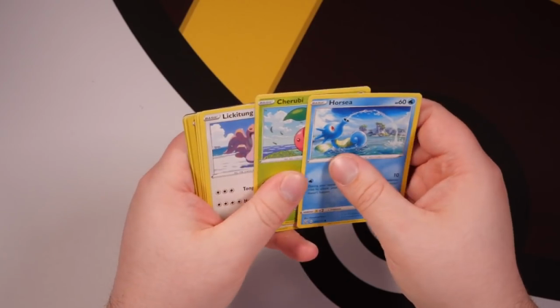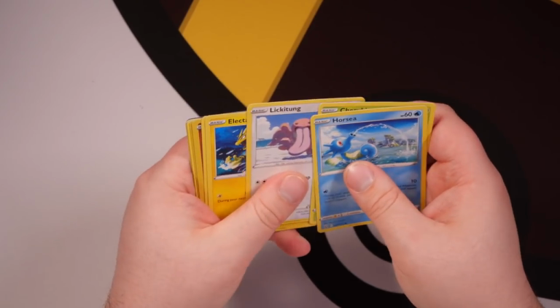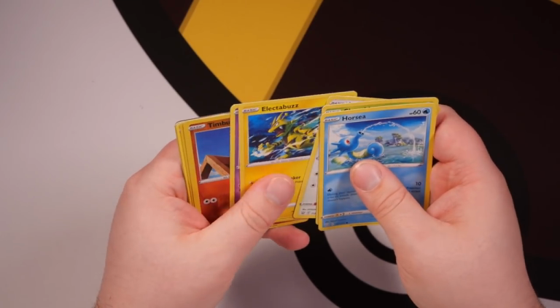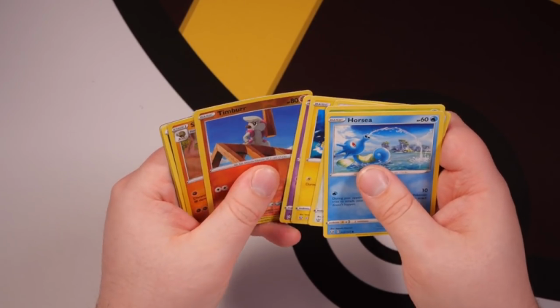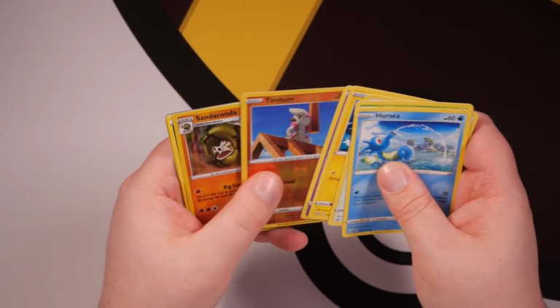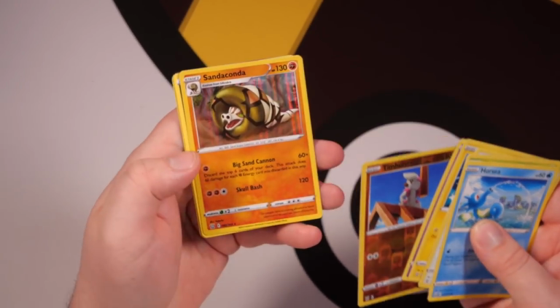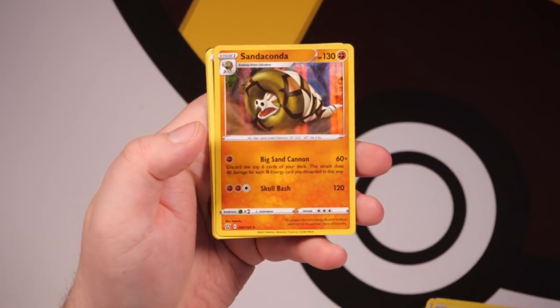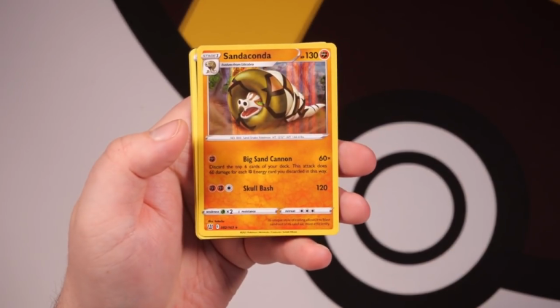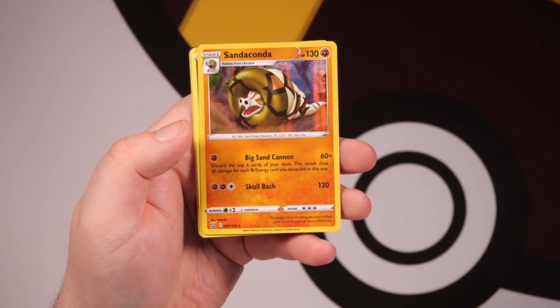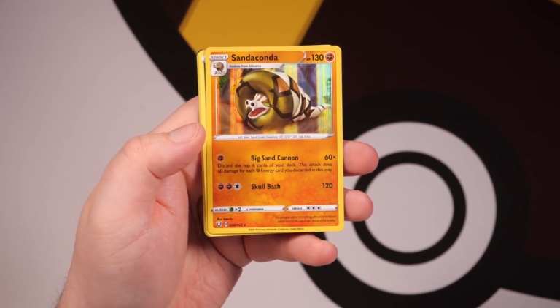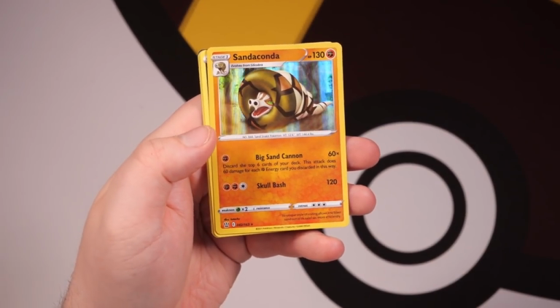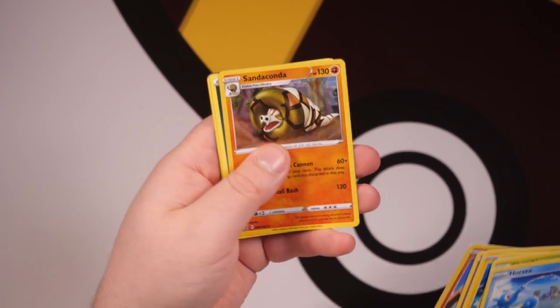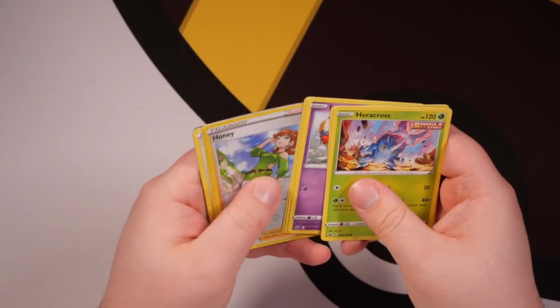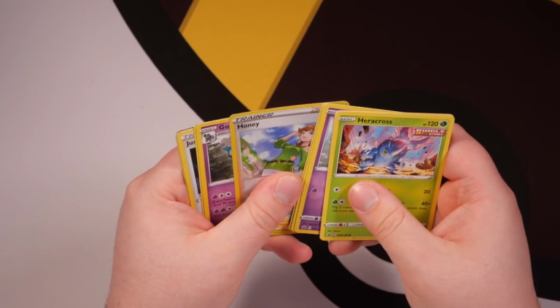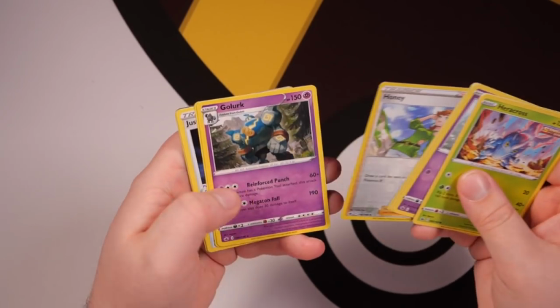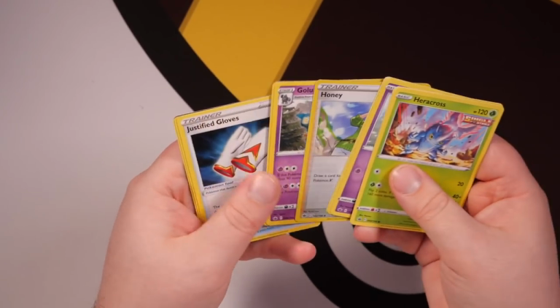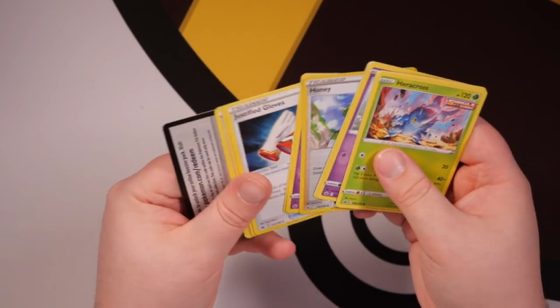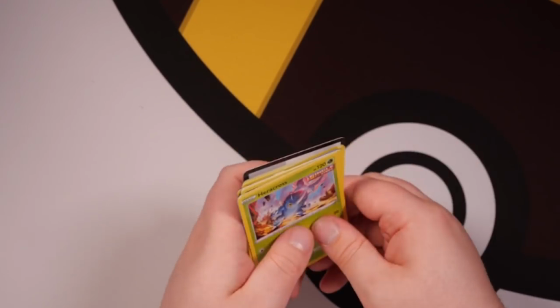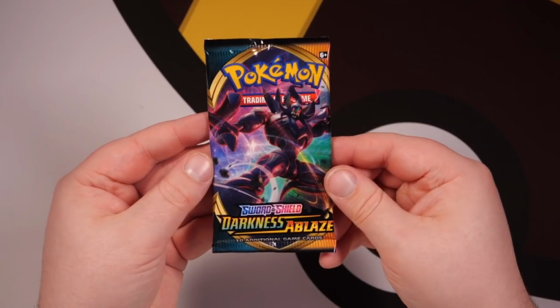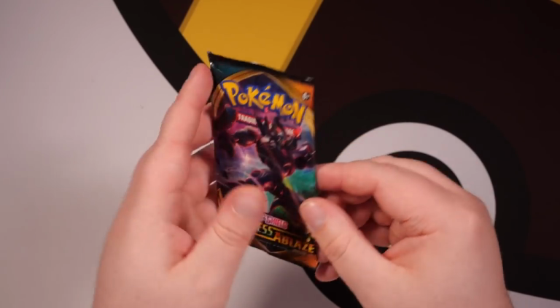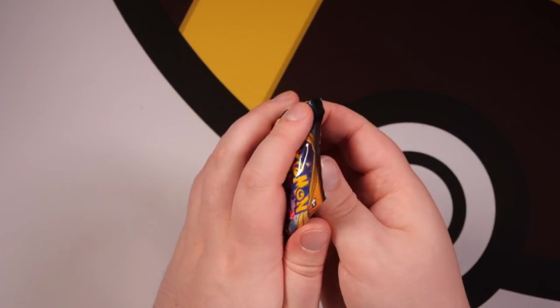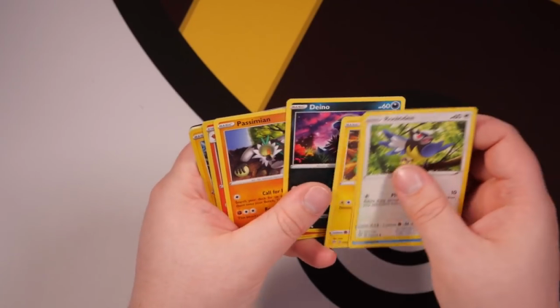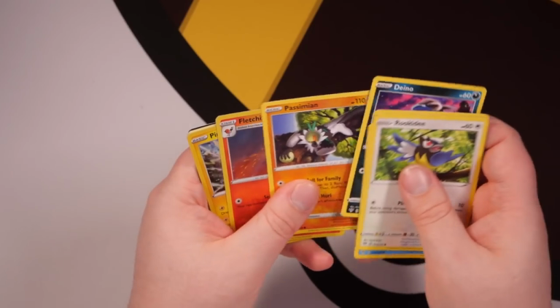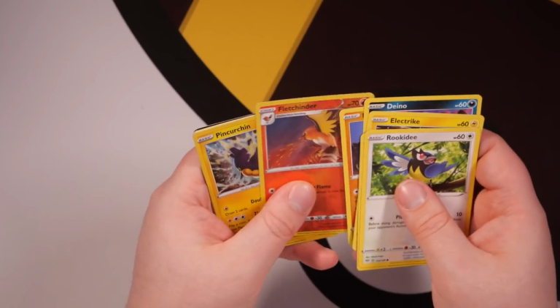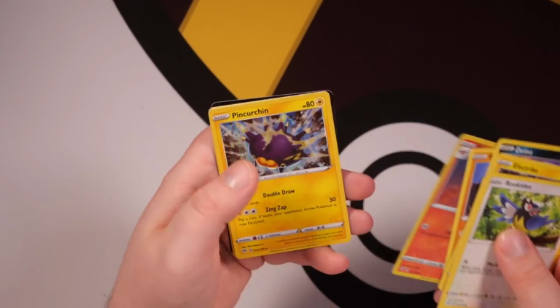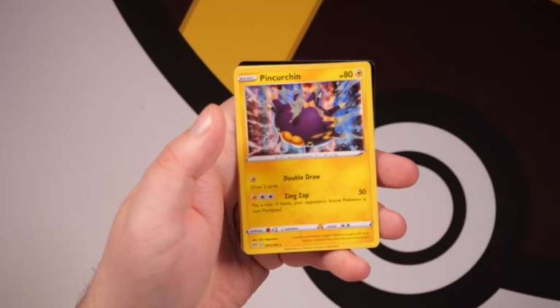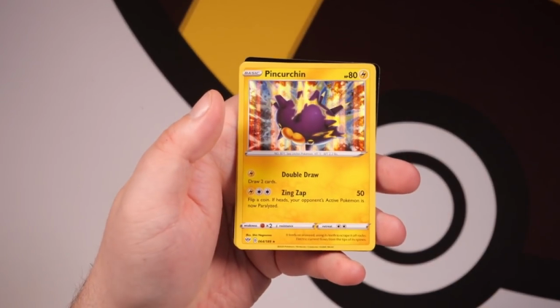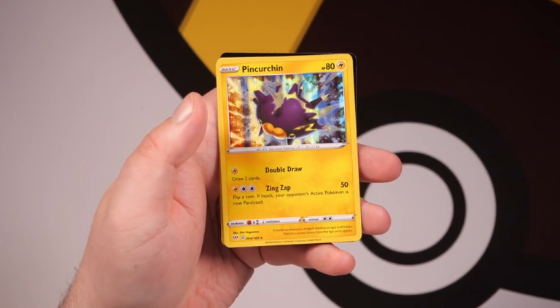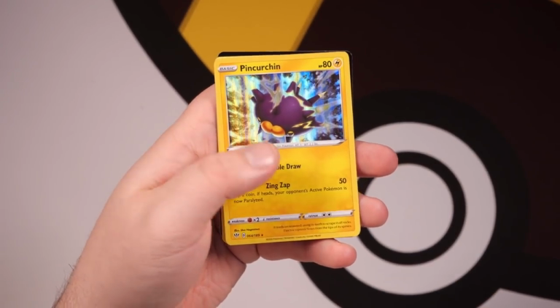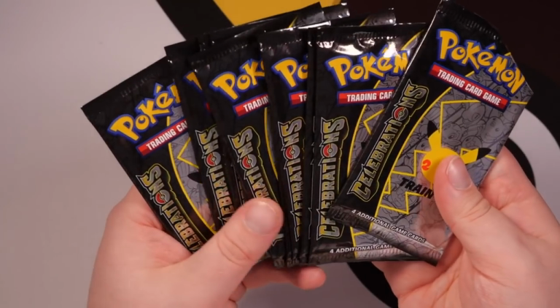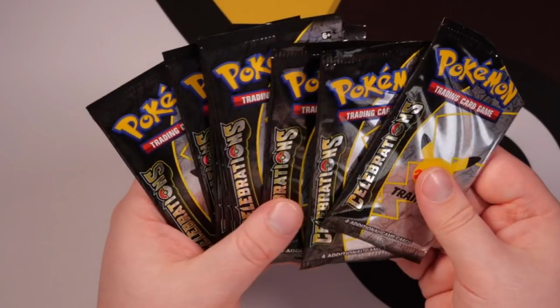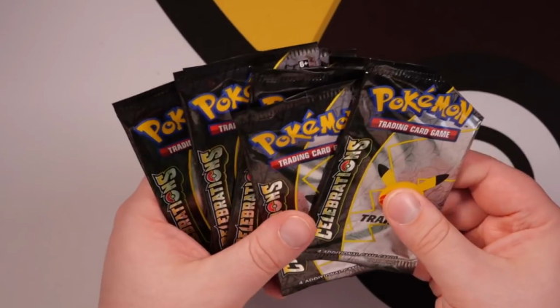In Battle Styles we have a Sandaconda rare holo. Chilling Rain — nothing. And Darkness Ablaze, we have a Pincurchin holo. Okay, so nothing crazy in those. Now let's turn our attention to Celebrations, which is the main thing you want when you open a Celebrations ETV.